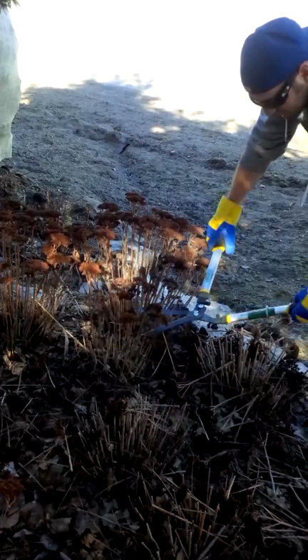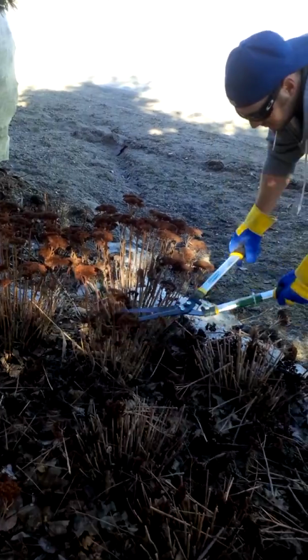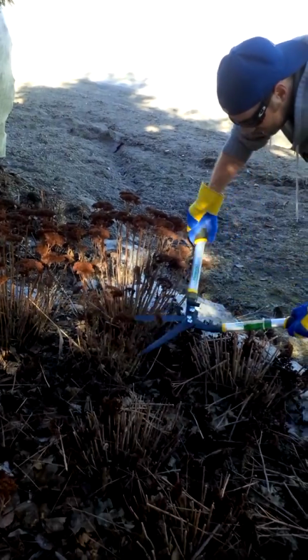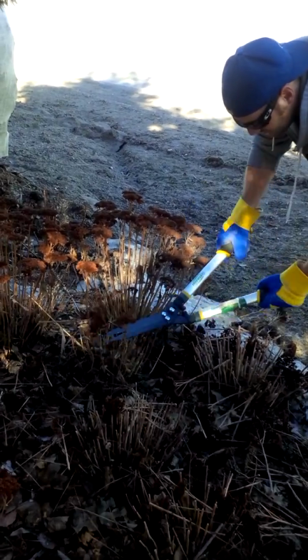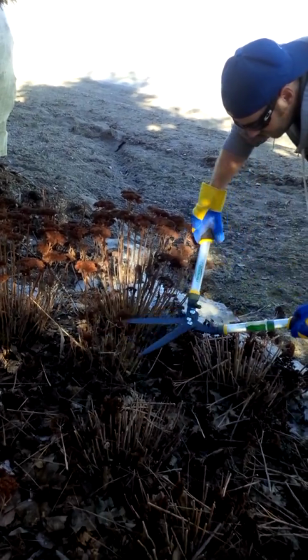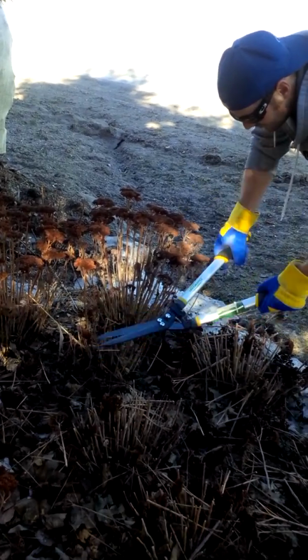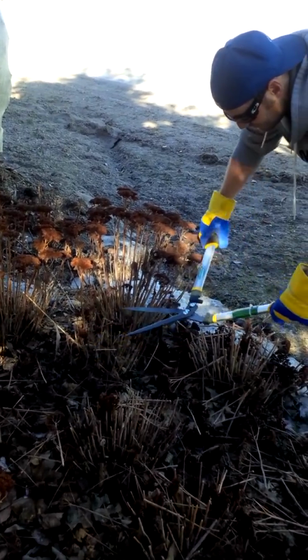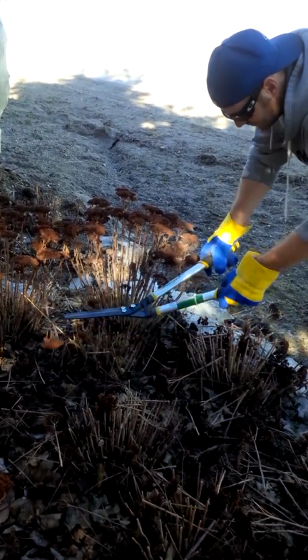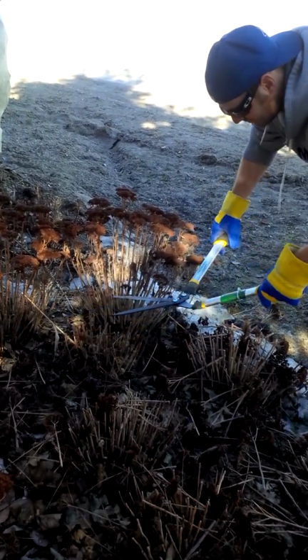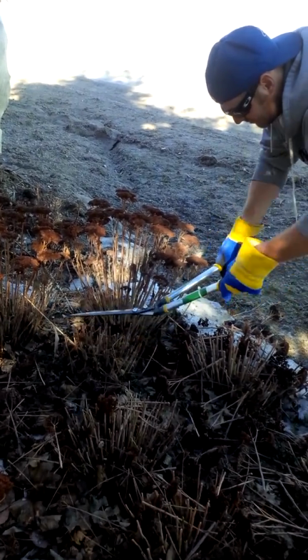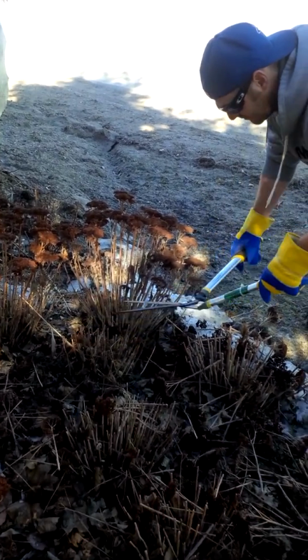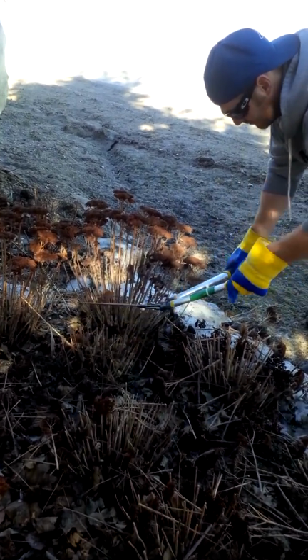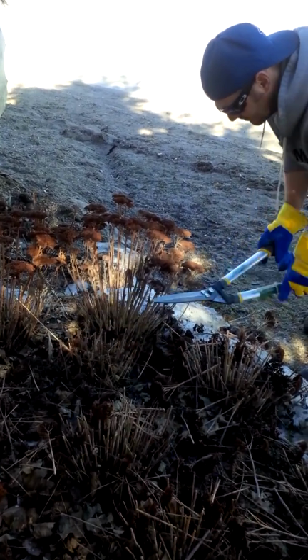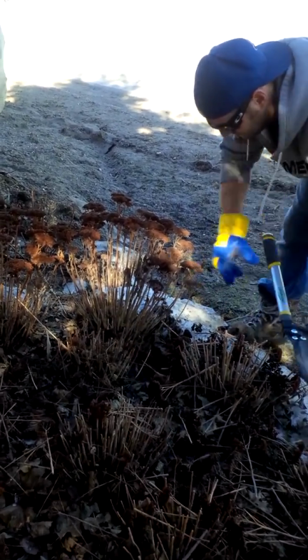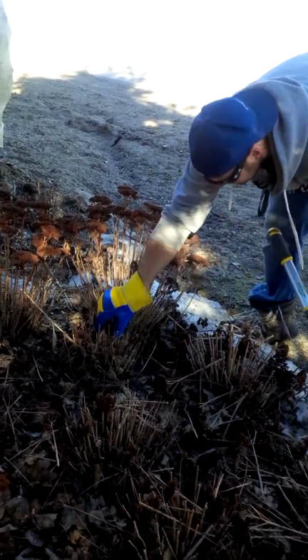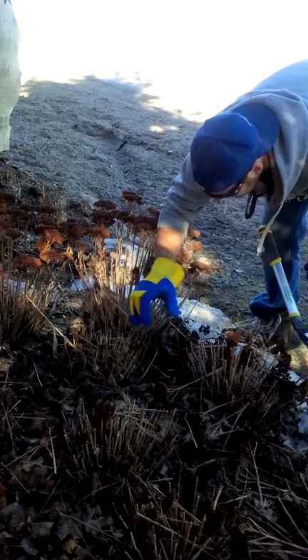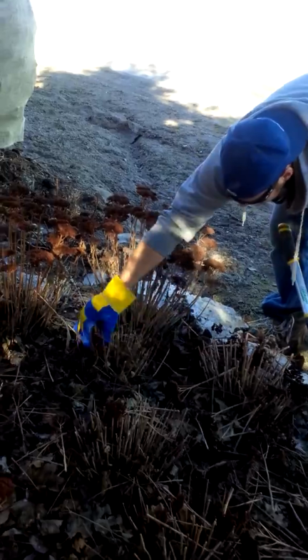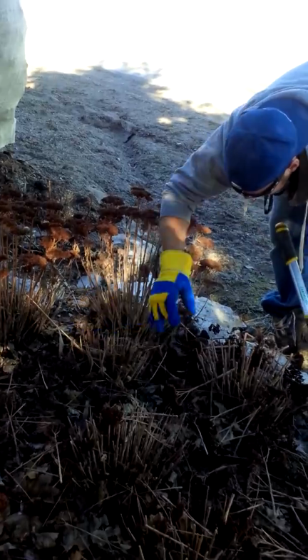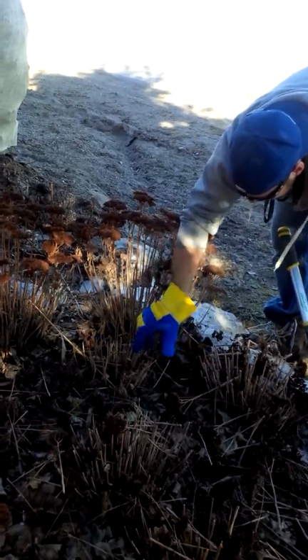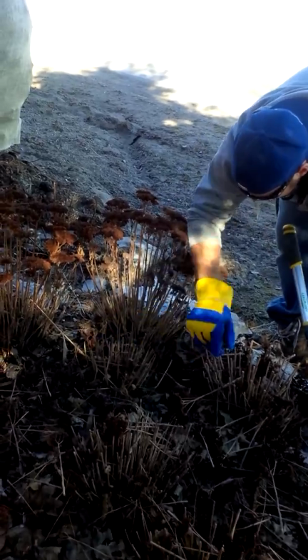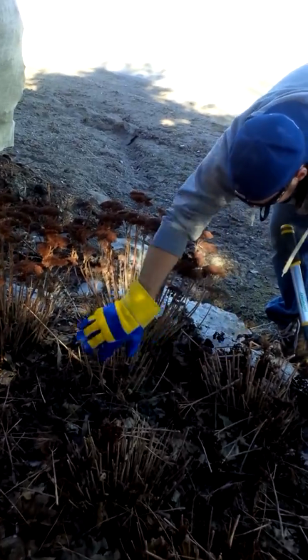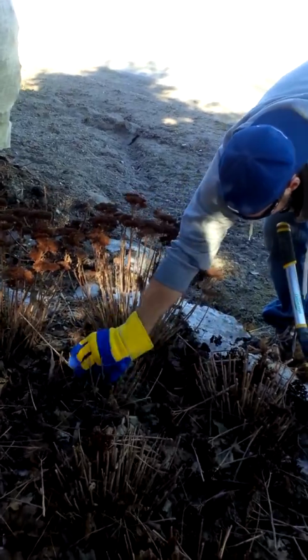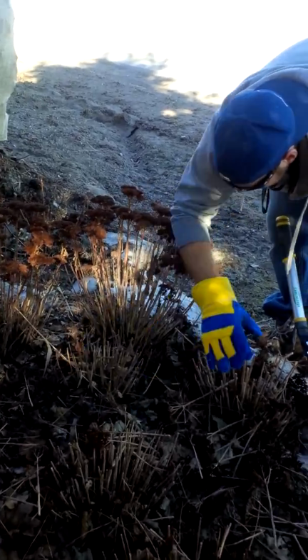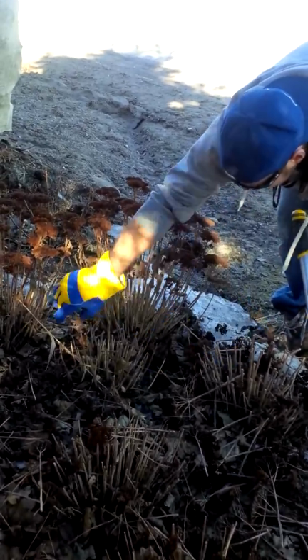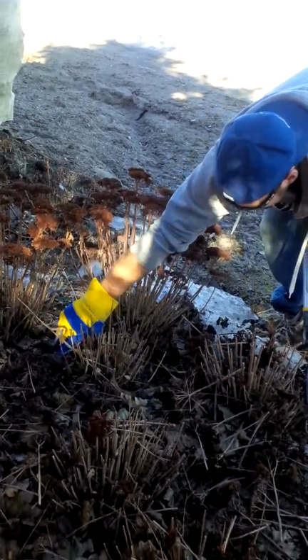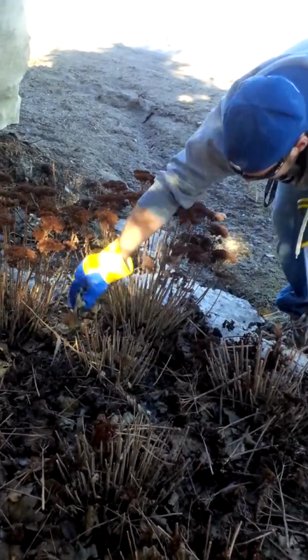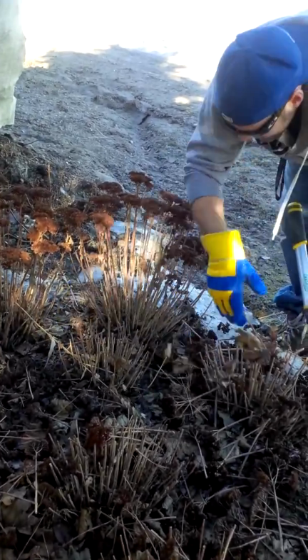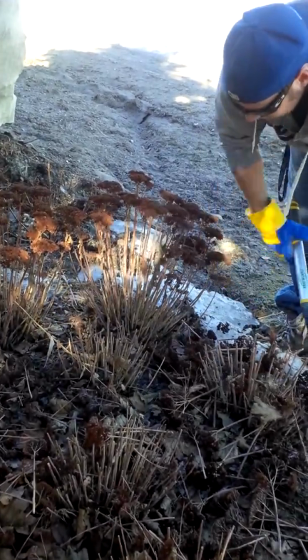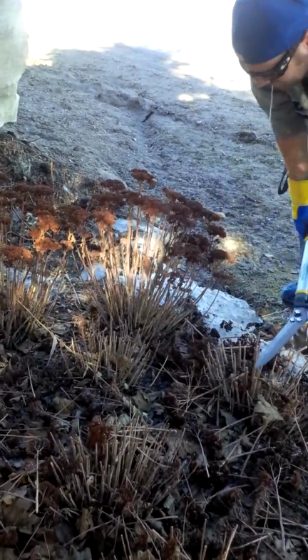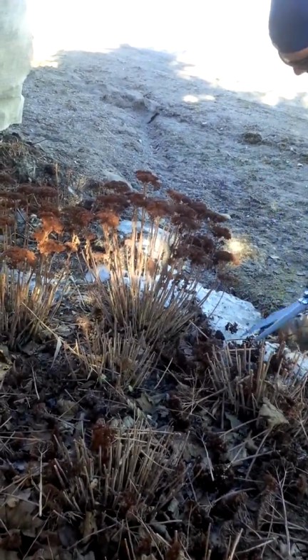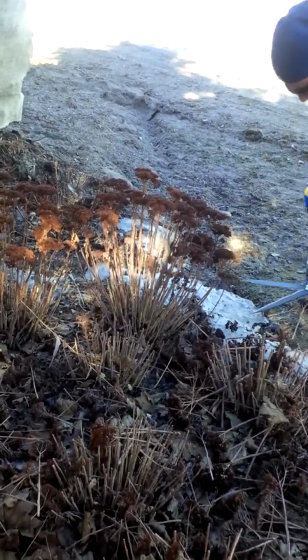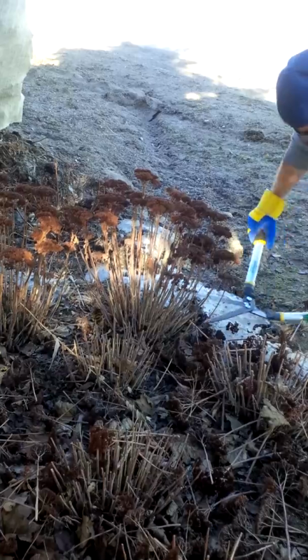Quick tips. What we're going to do here is we're going to cut down some tall sedum and as well as some grasses. What you want to do is make sure that you cut them down to about anywhere from four to six inches.